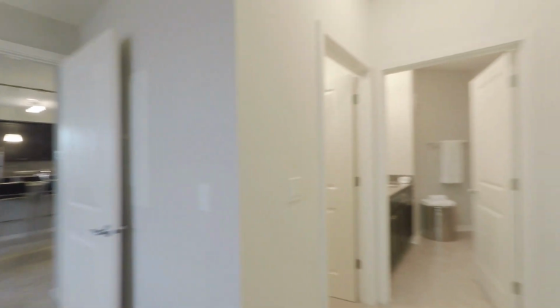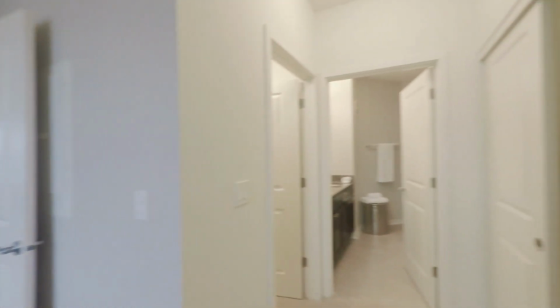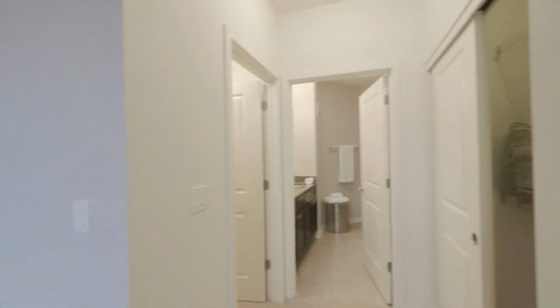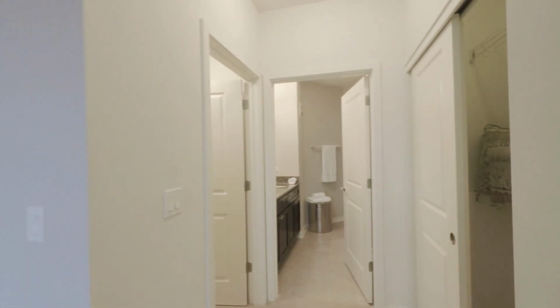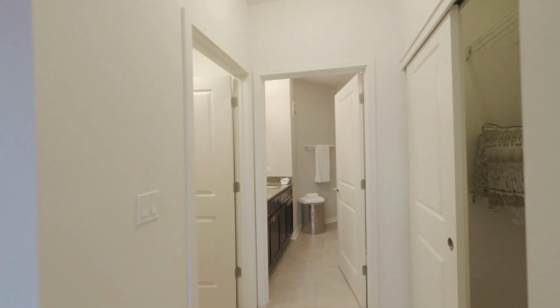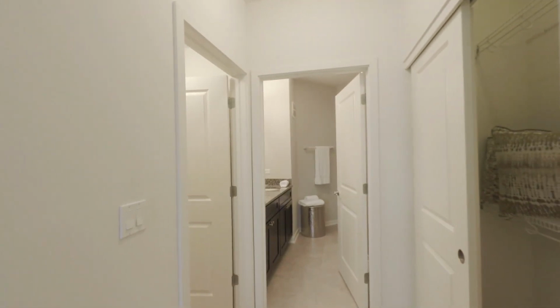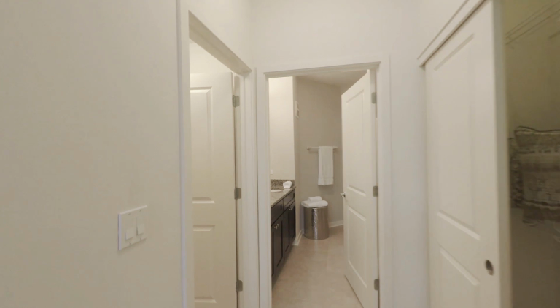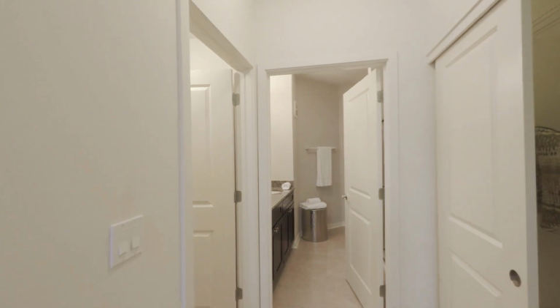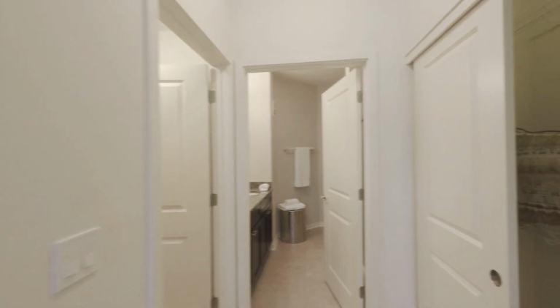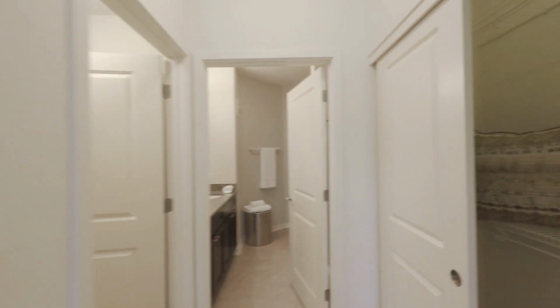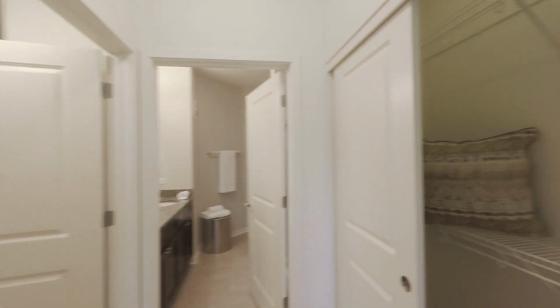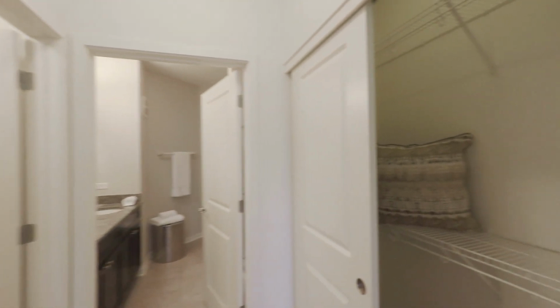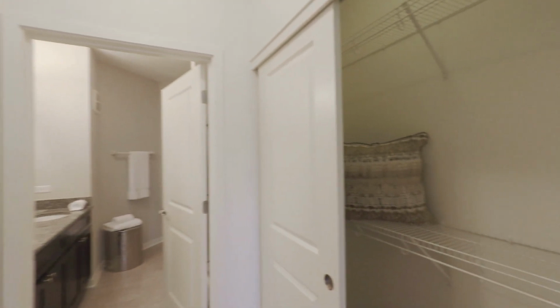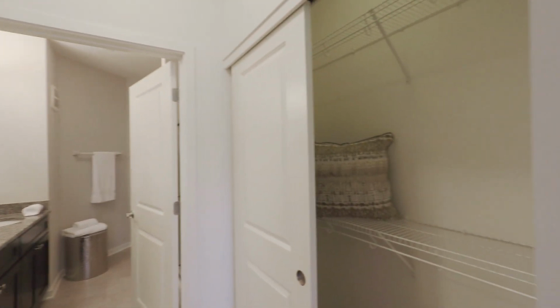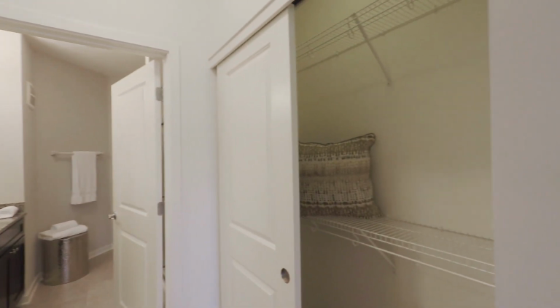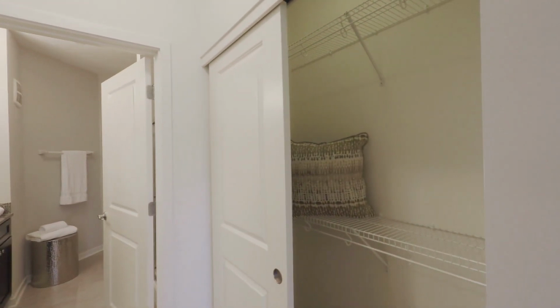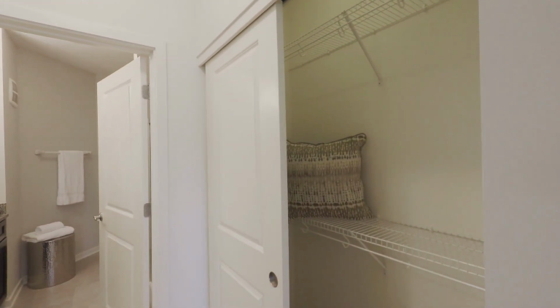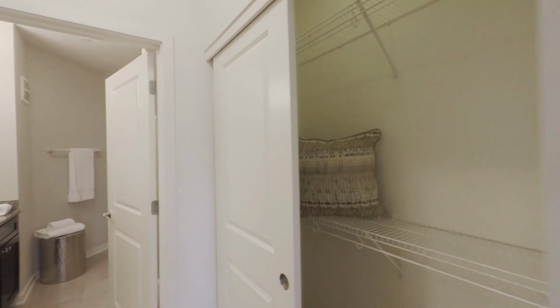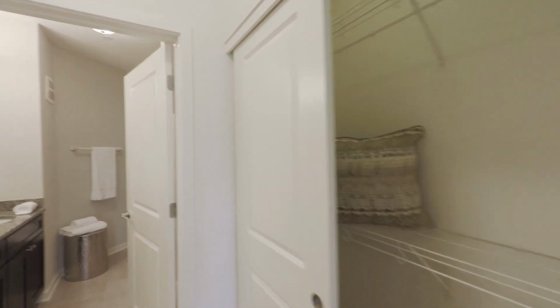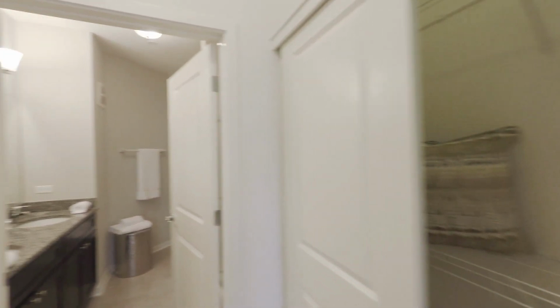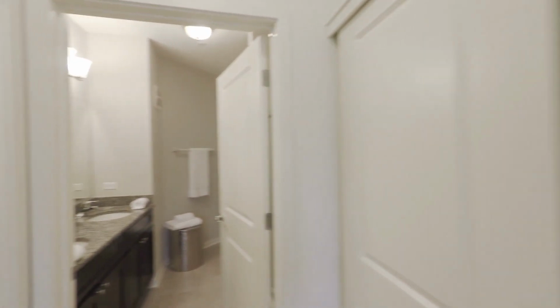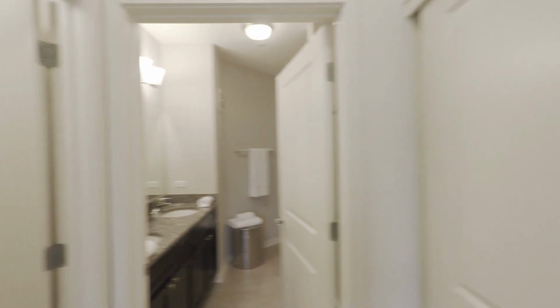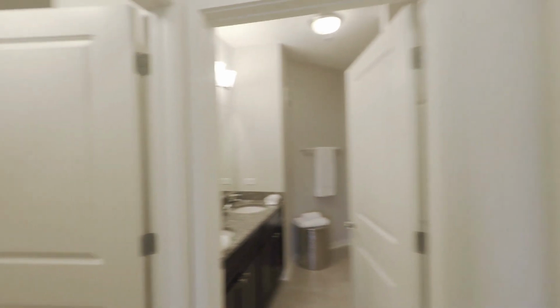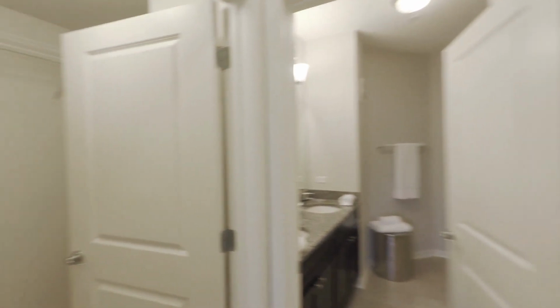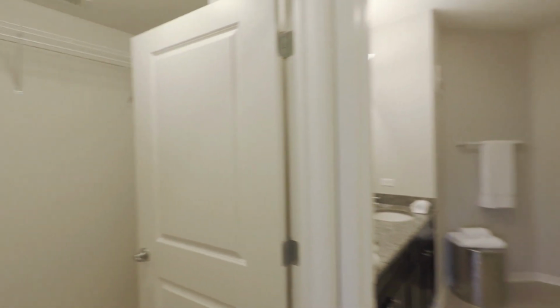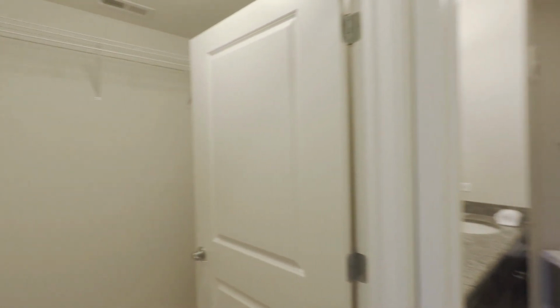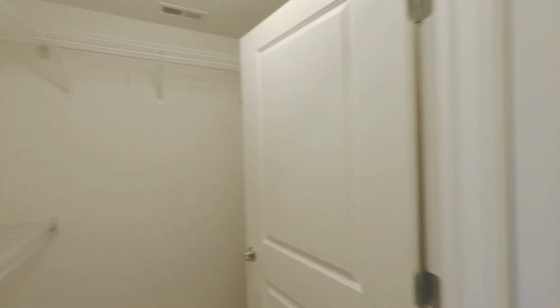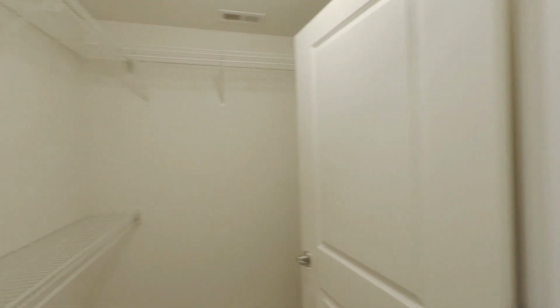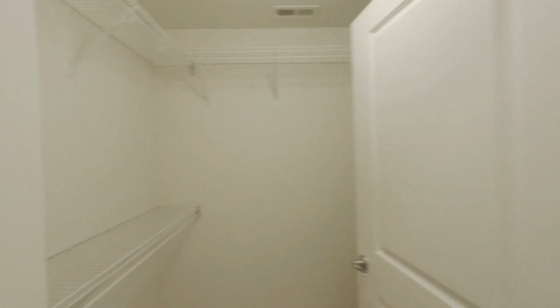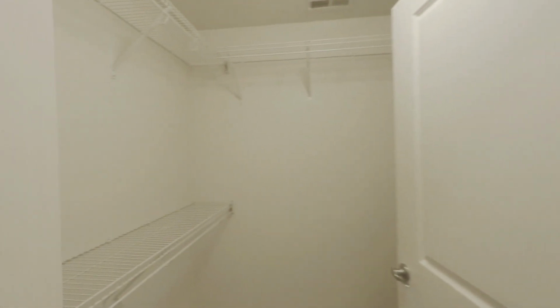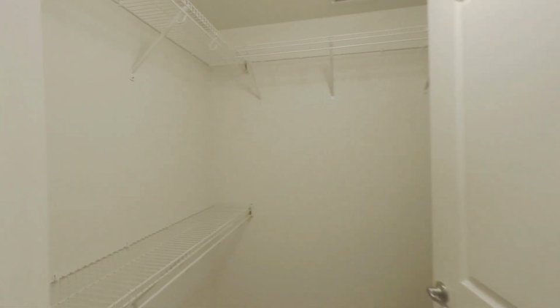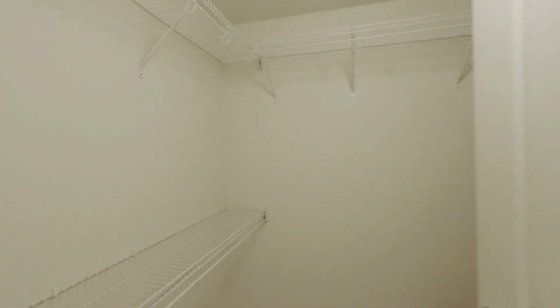And then you have a wonderful hallway that leads you to a reach-in closet, and right across from that you do have a walk-in closet.